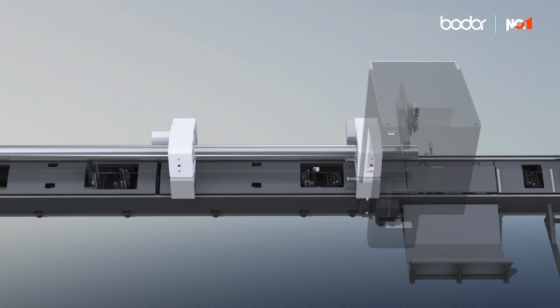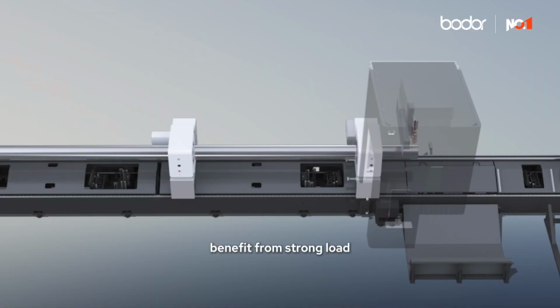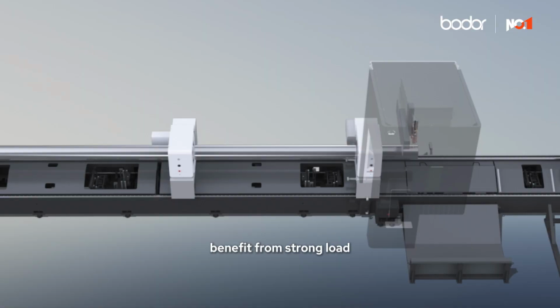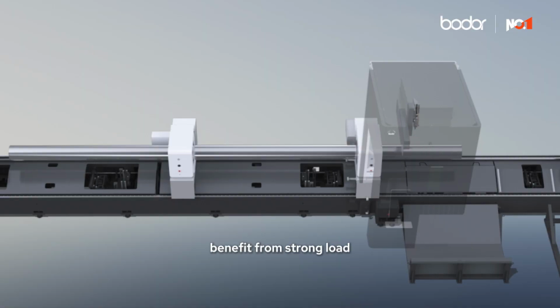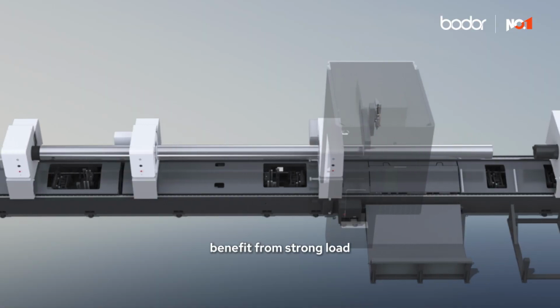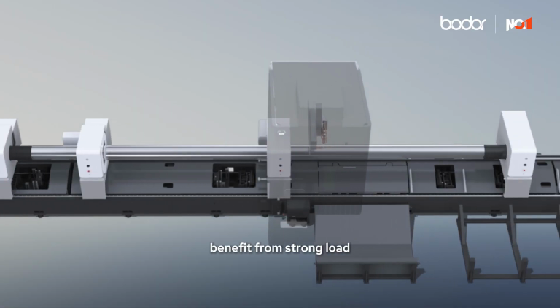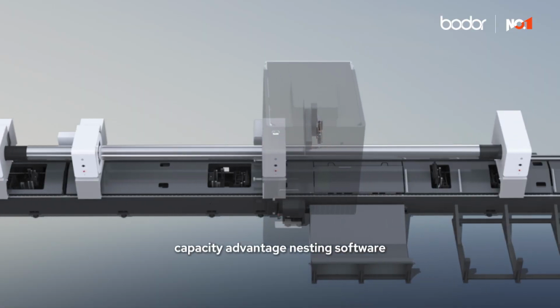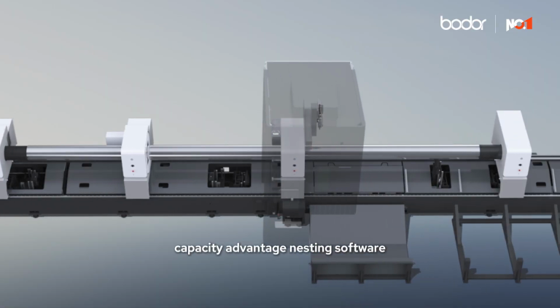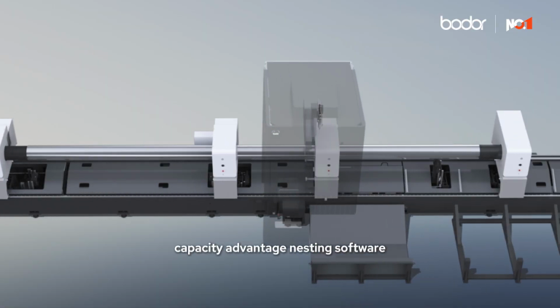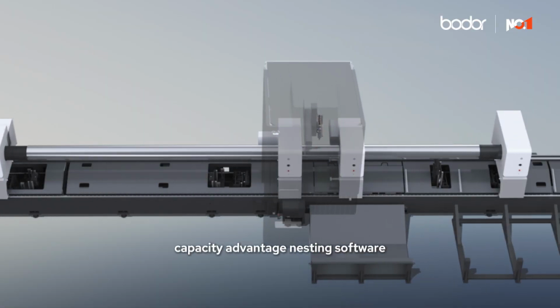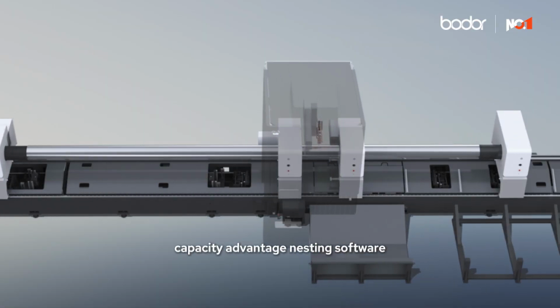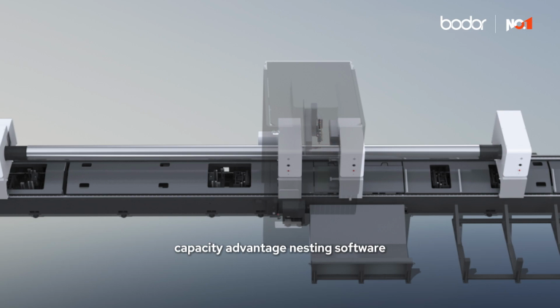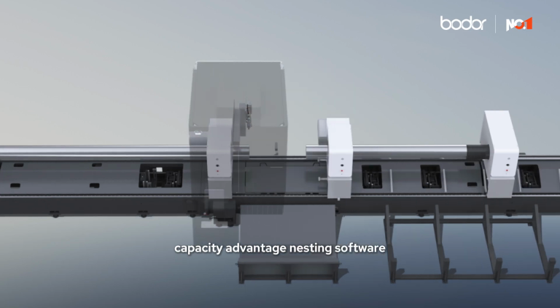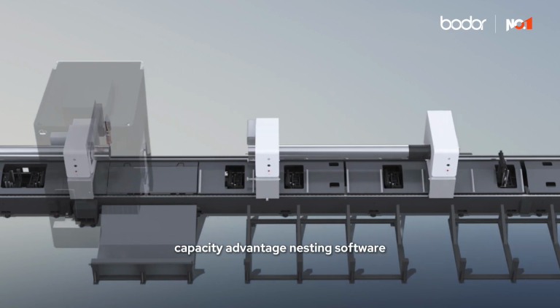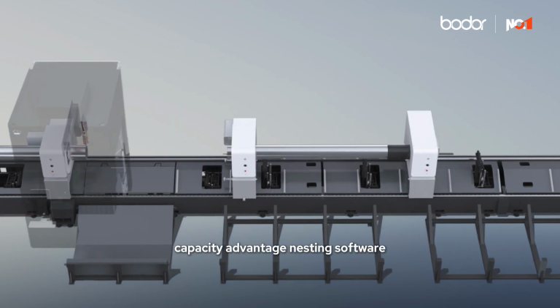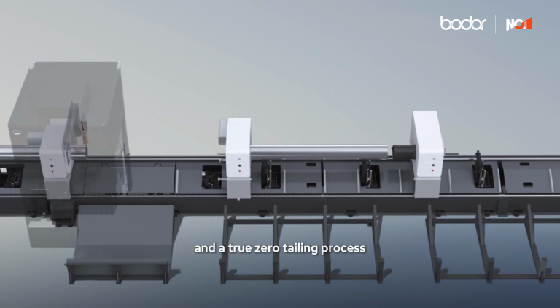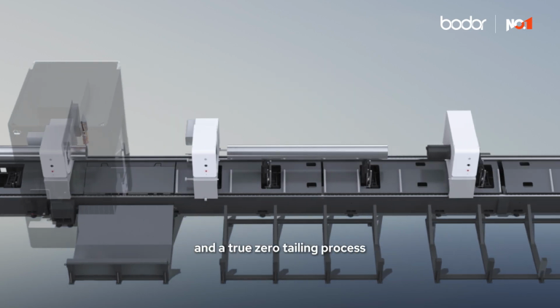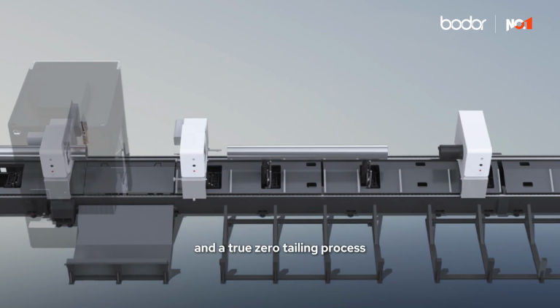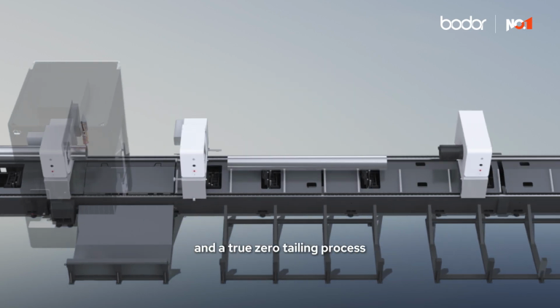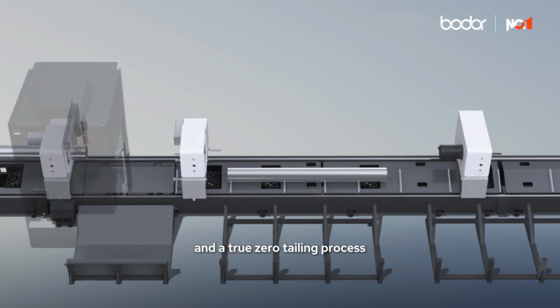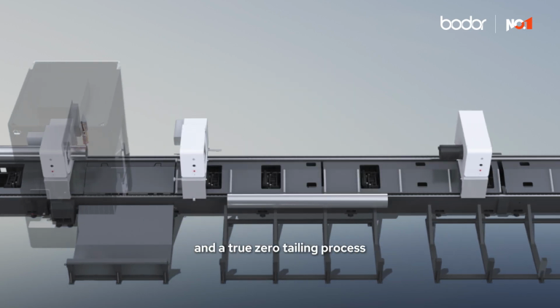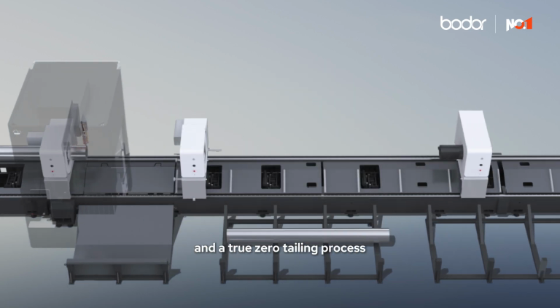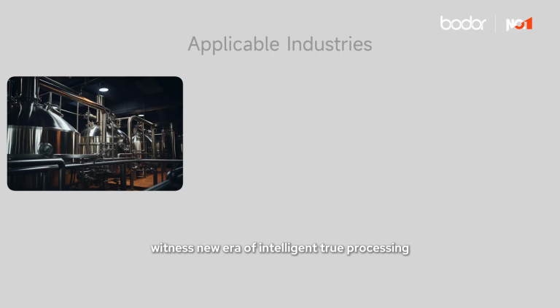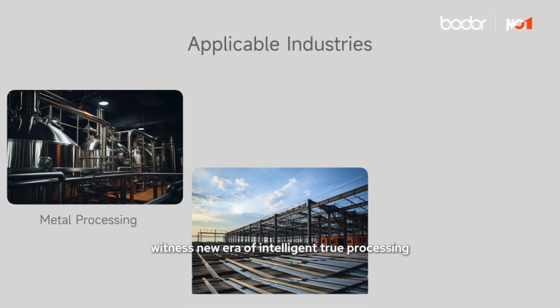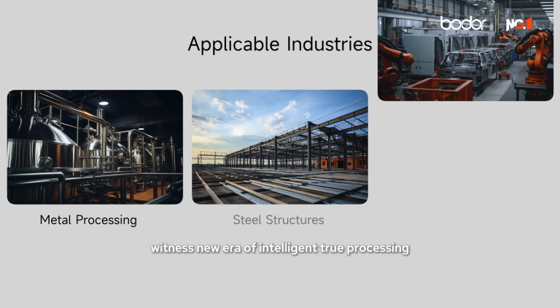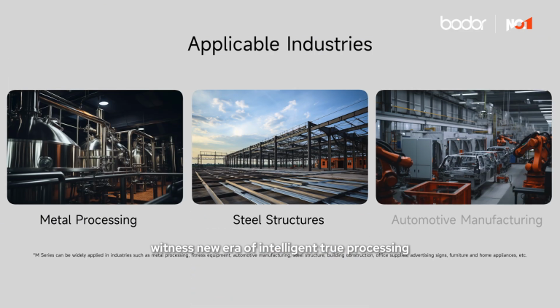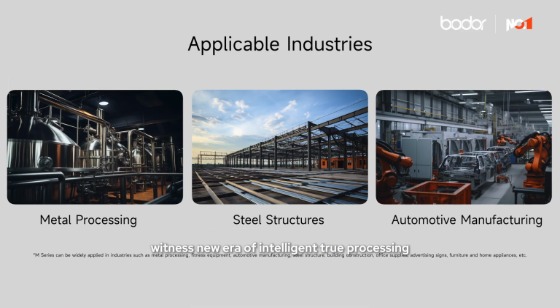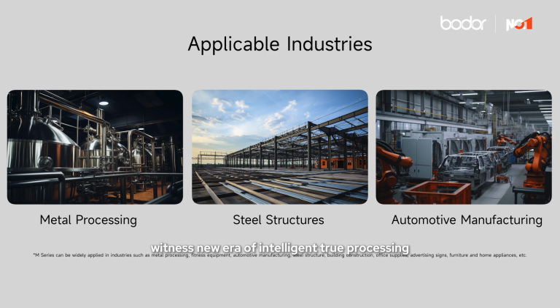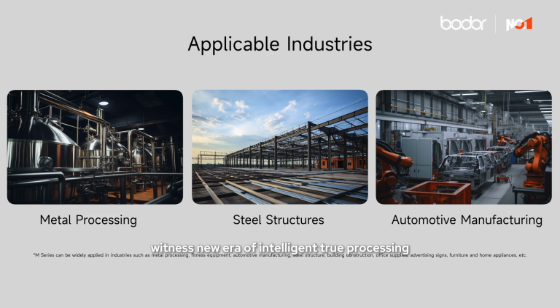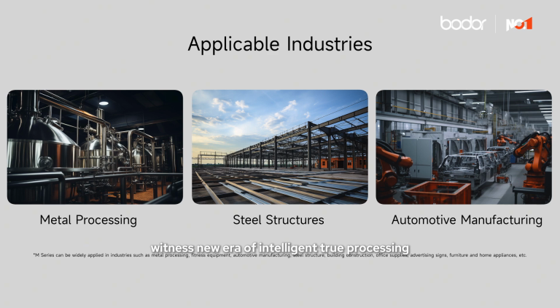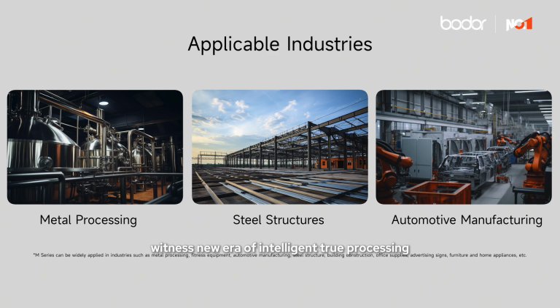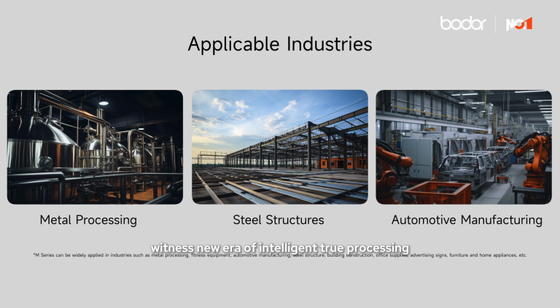Benefit from strong load capacity, advanced nesting software, and a true zero tailing process — witness a new era of intelligent tube processing.